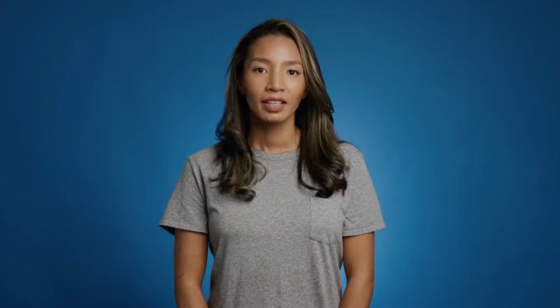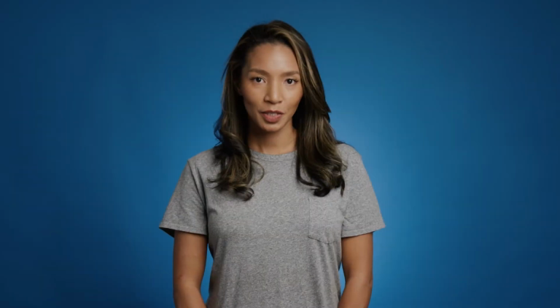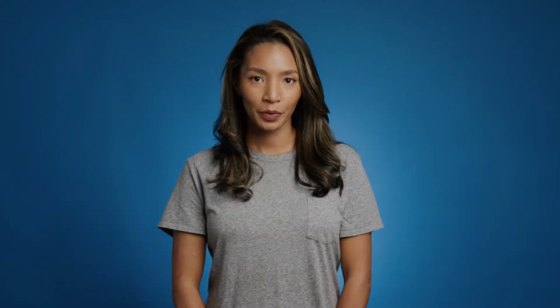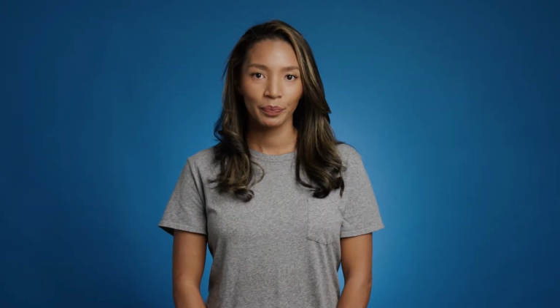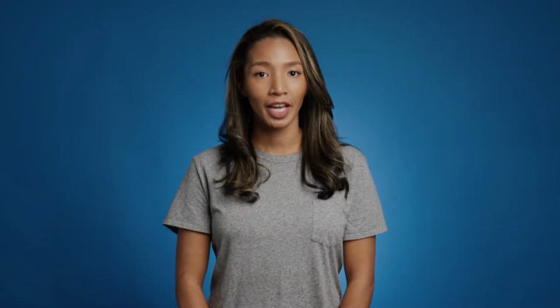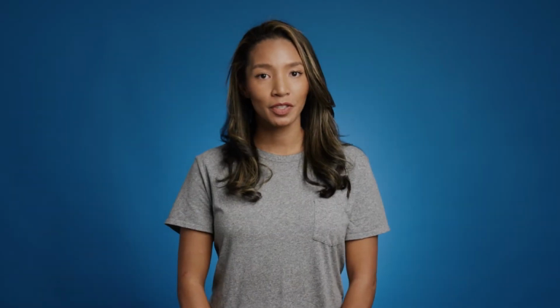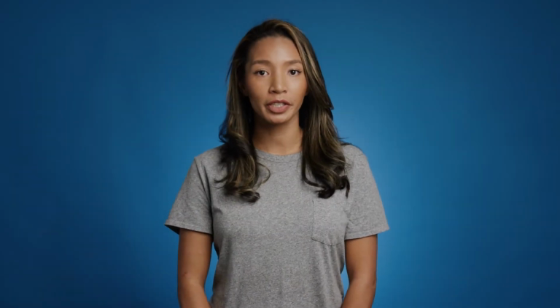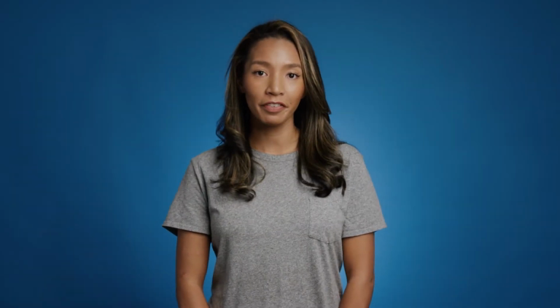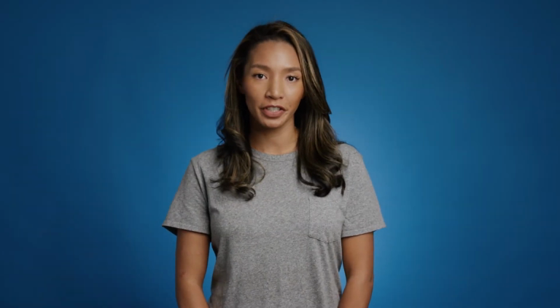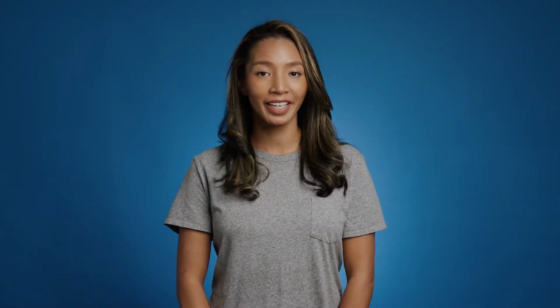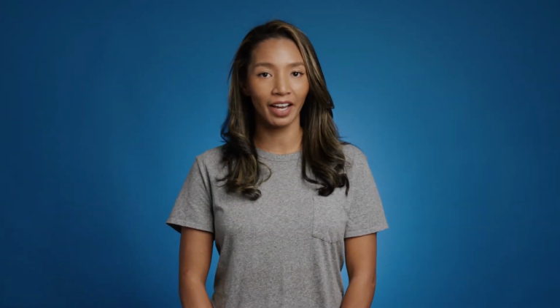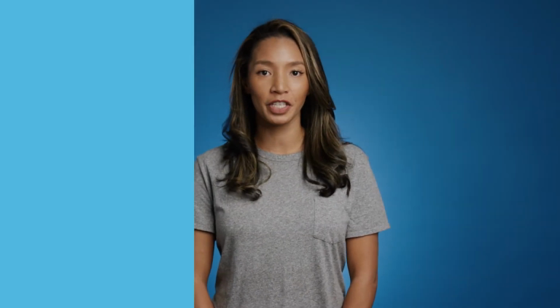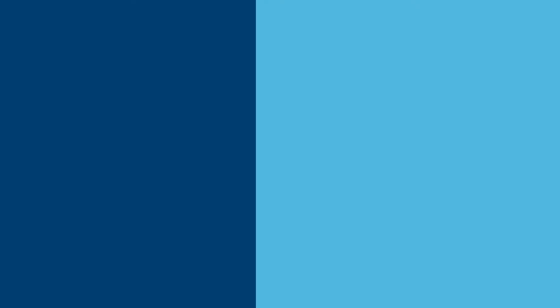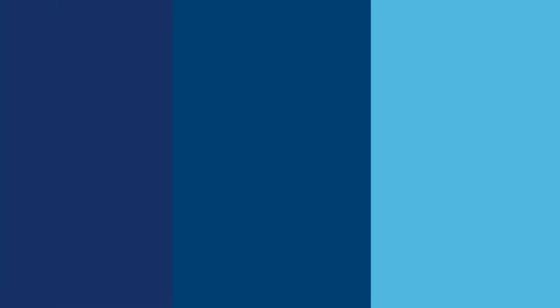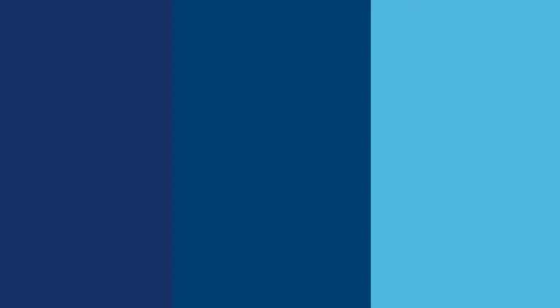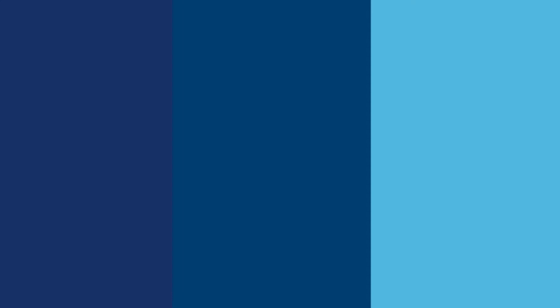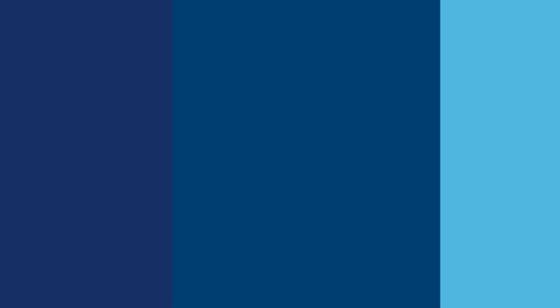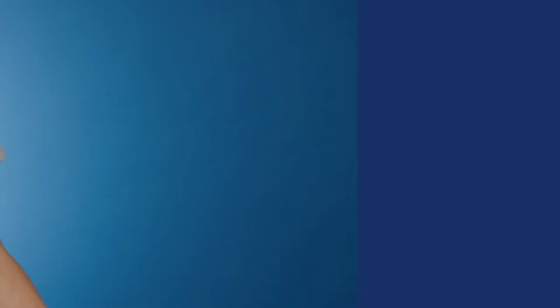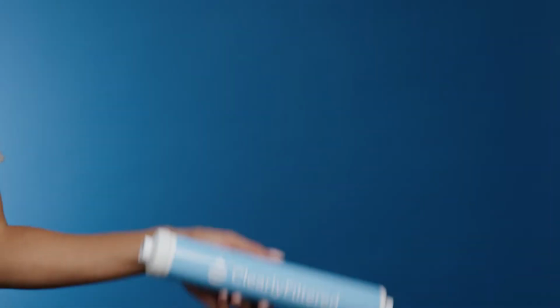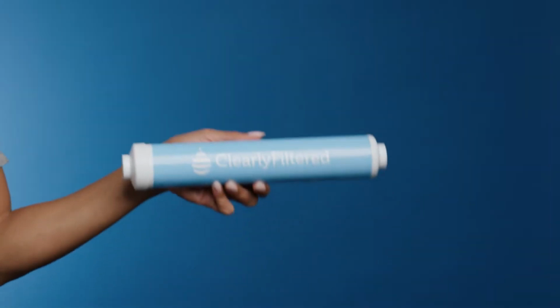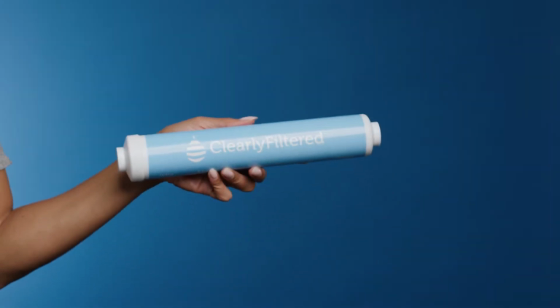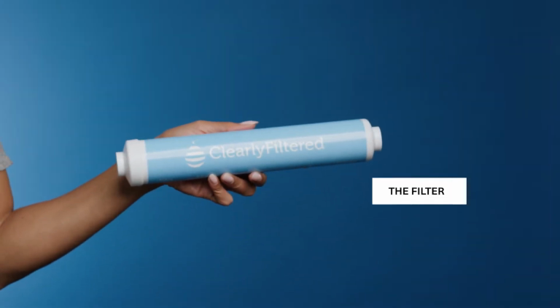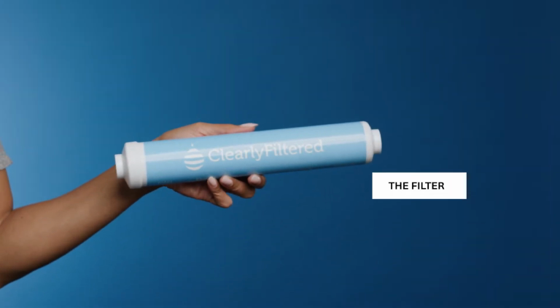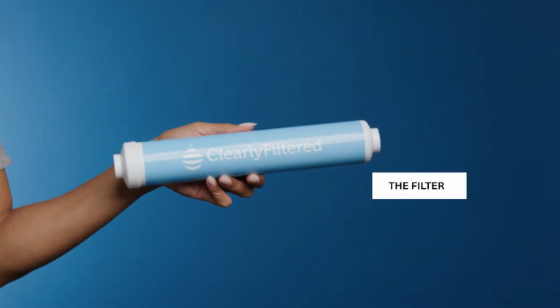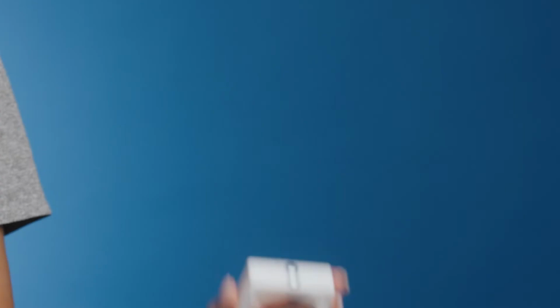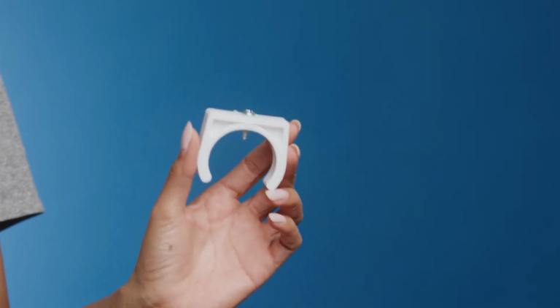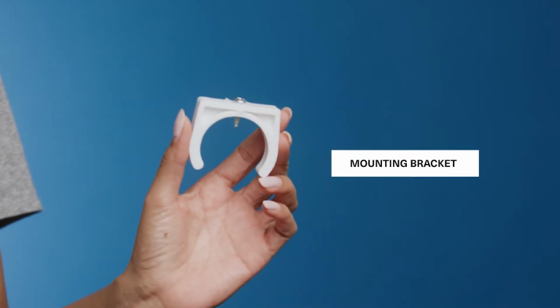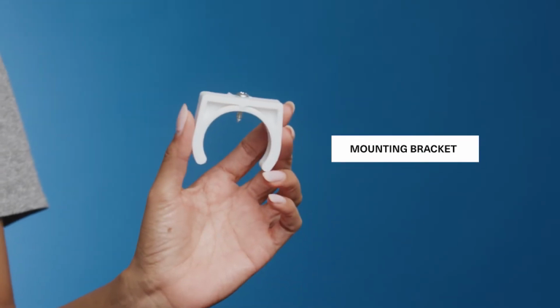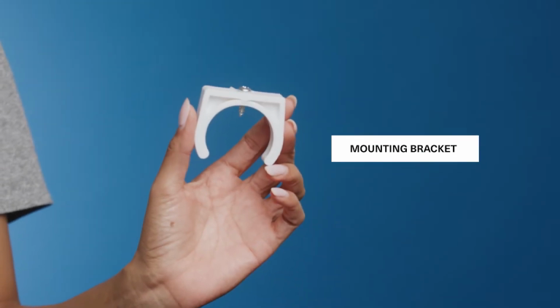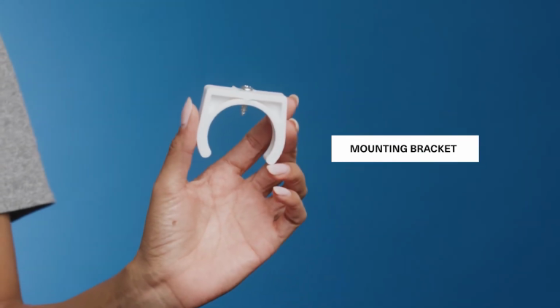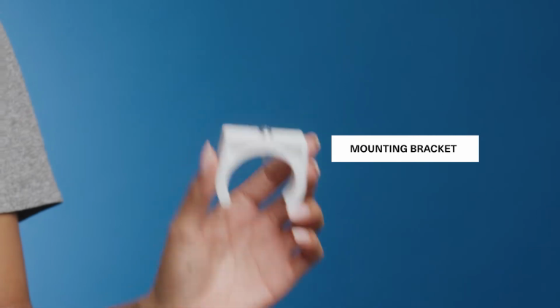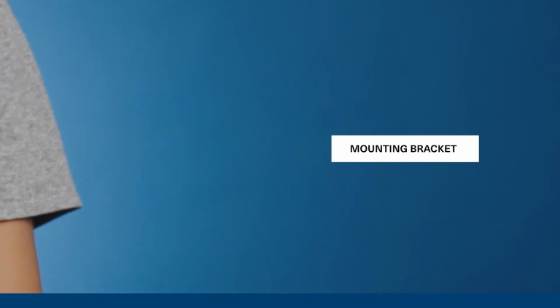Let's walk through how to install your Clearly Filtered inline fridge filter. Inside your box you'll find your filter and a bracket for mounting if you choose to do so.